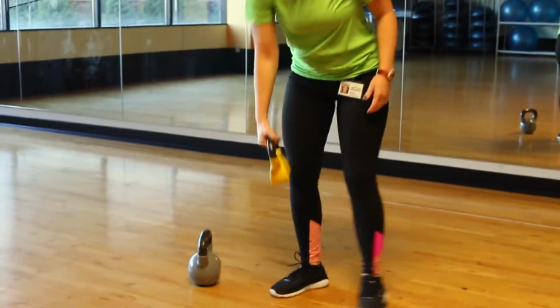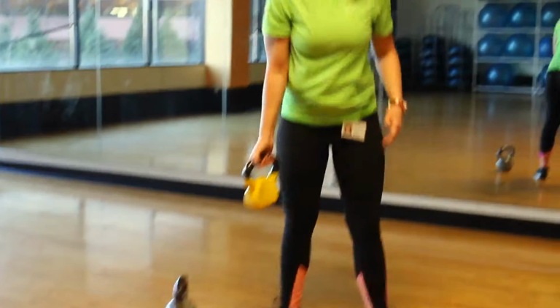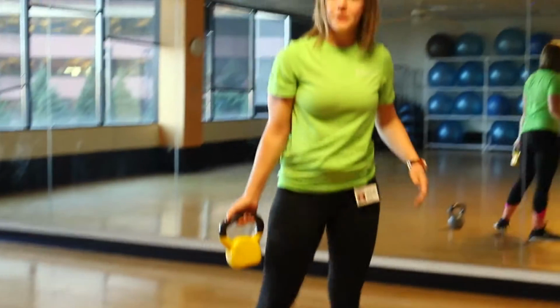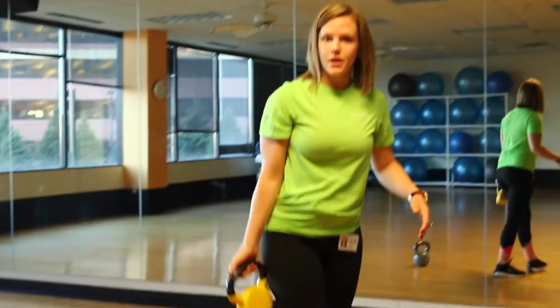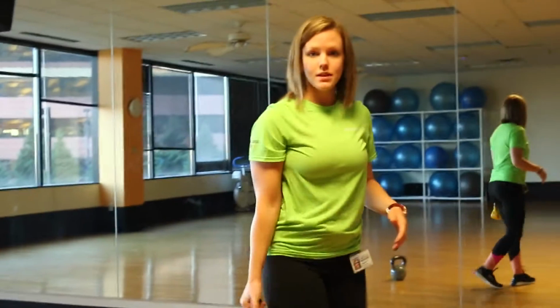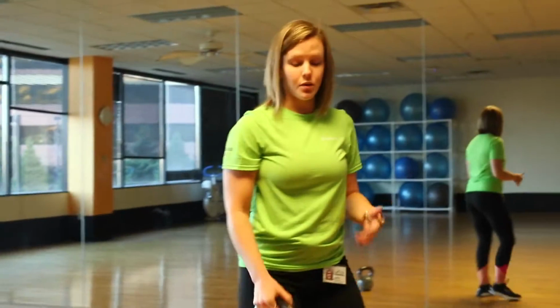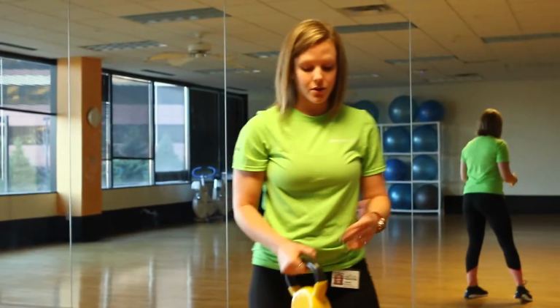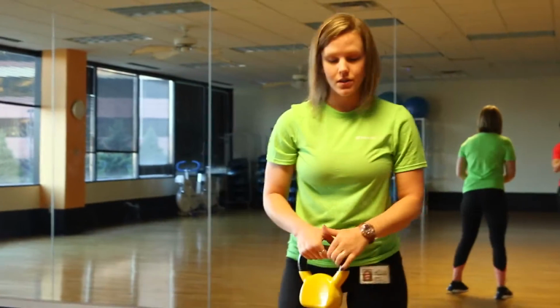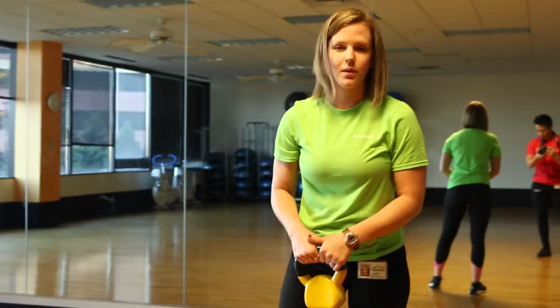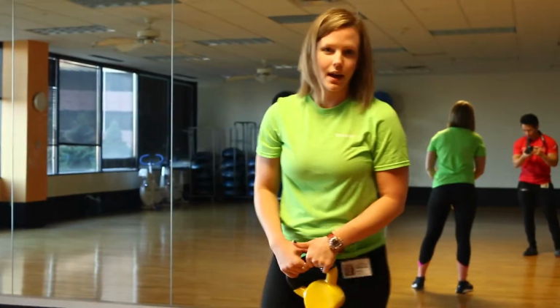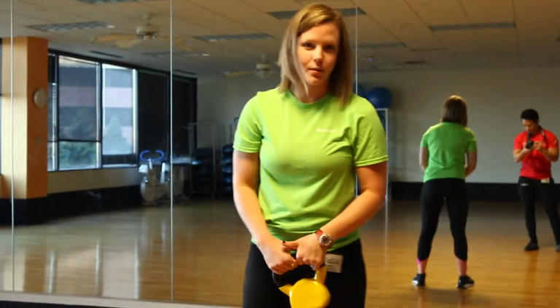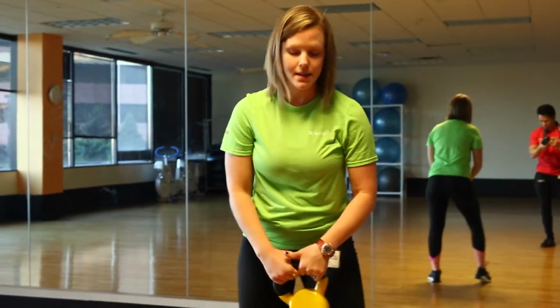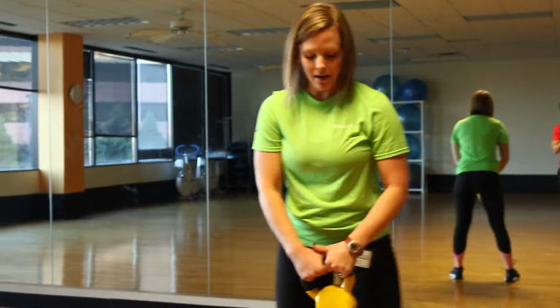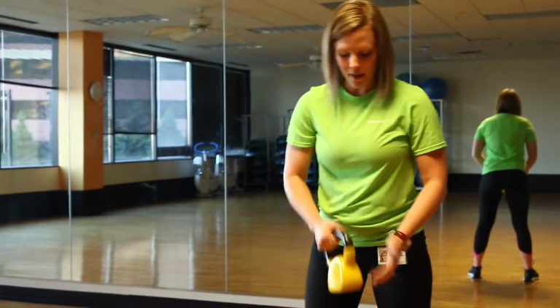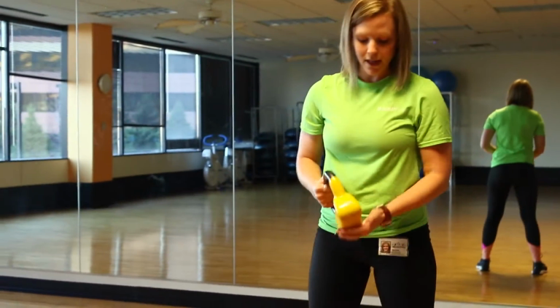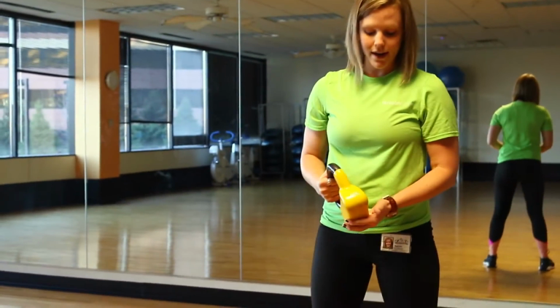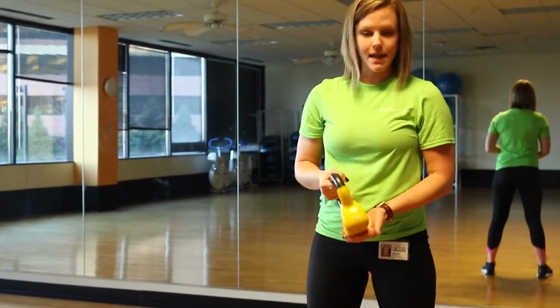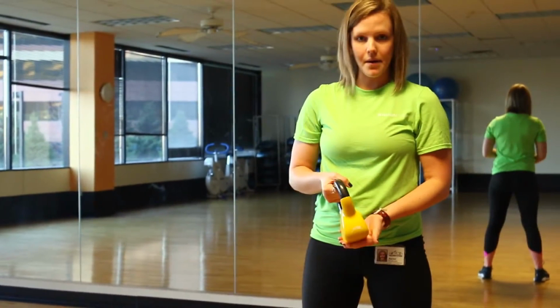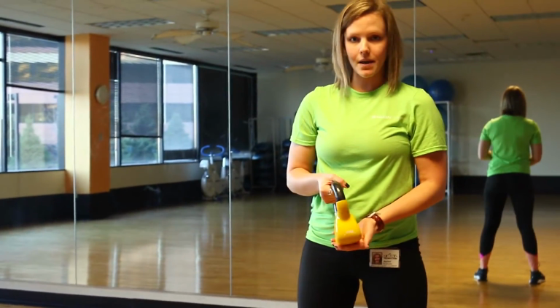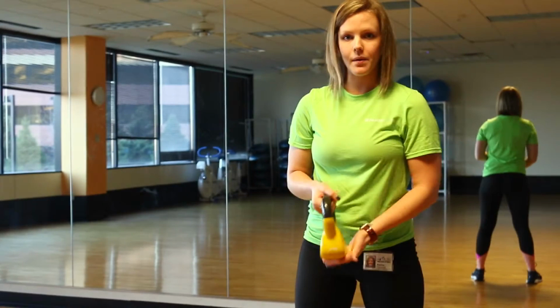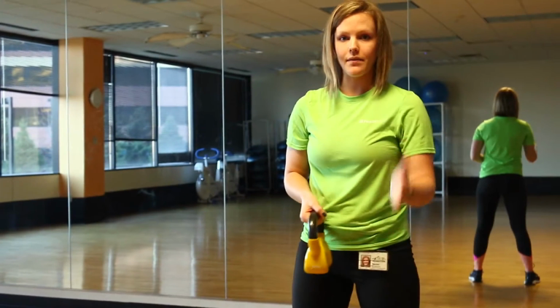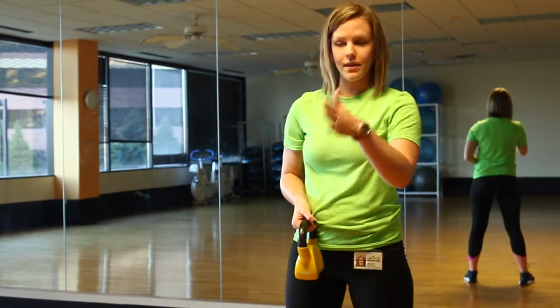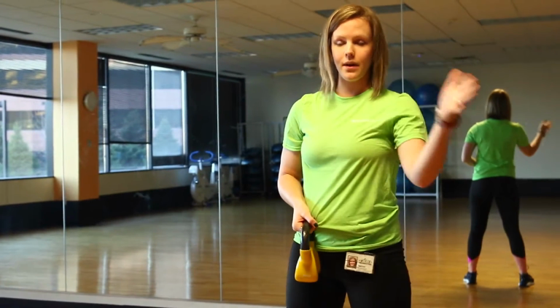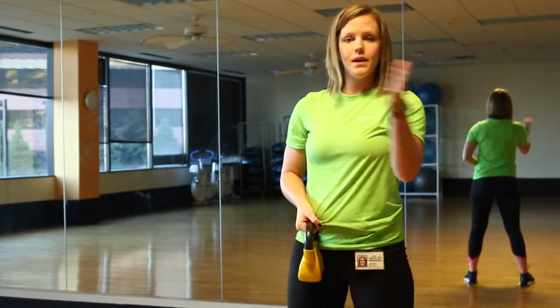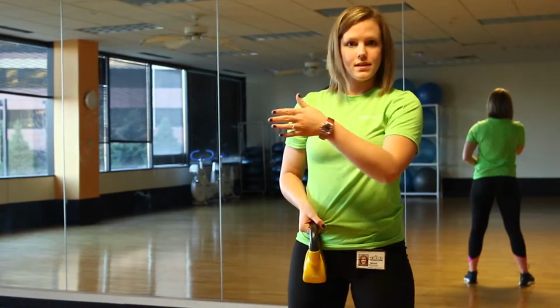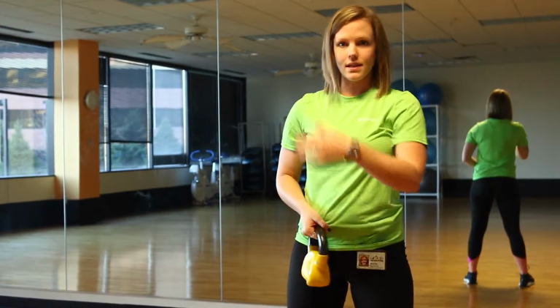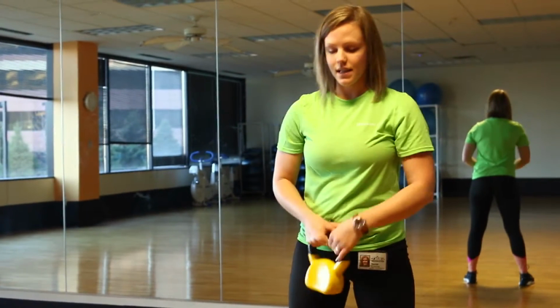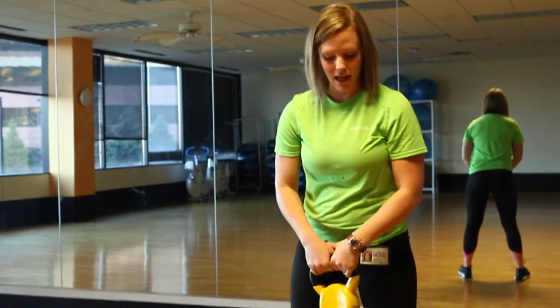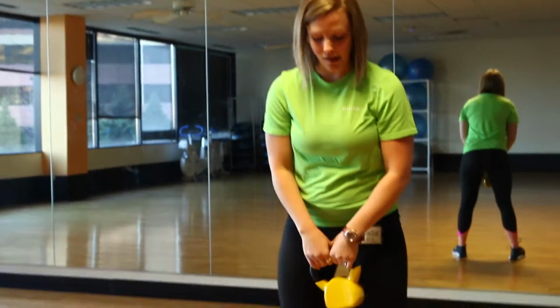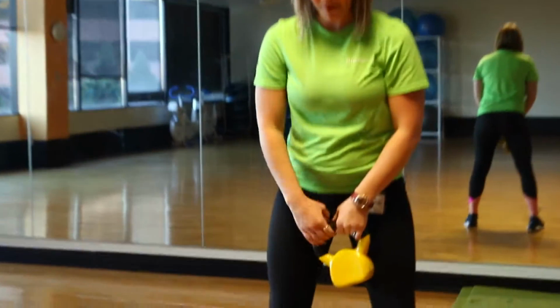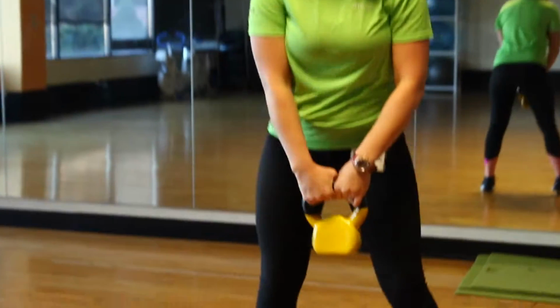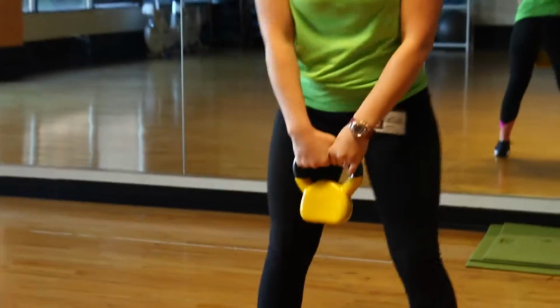And when you're first starting this move, I want you to start with a lighter weight. Right here I have a ten pound kettlebell — we have everything from six pounds and up from there.